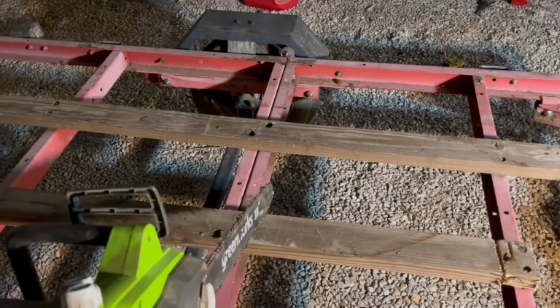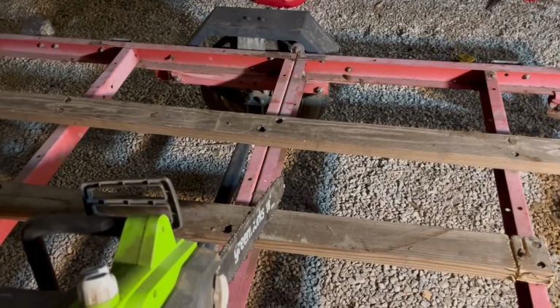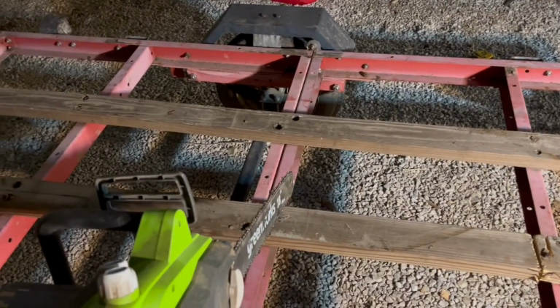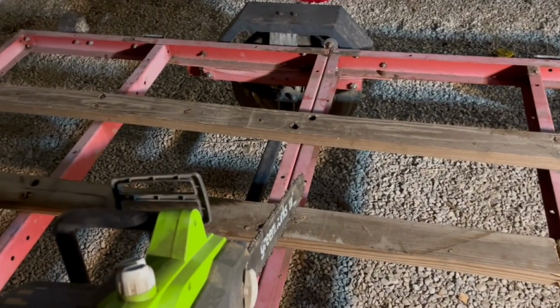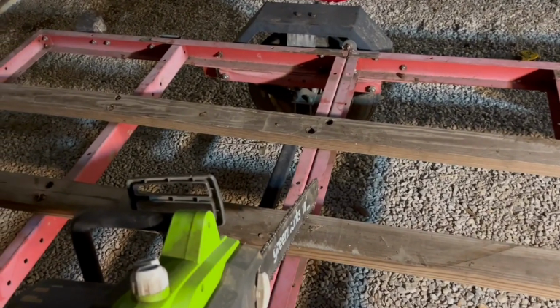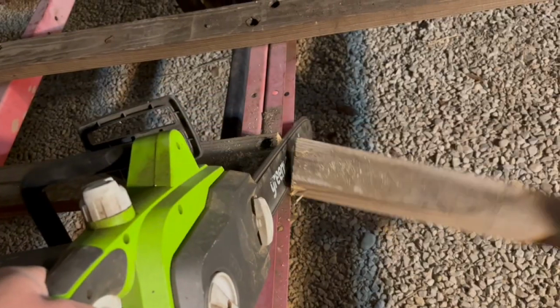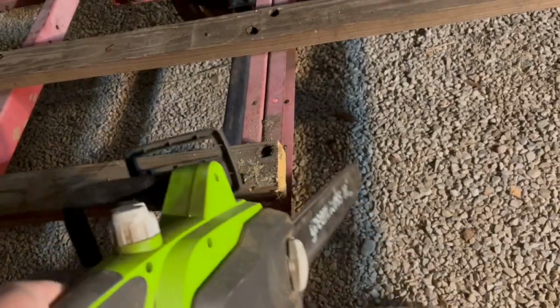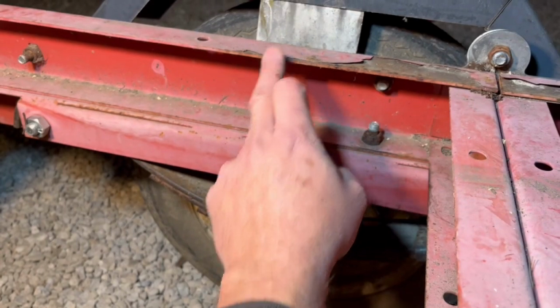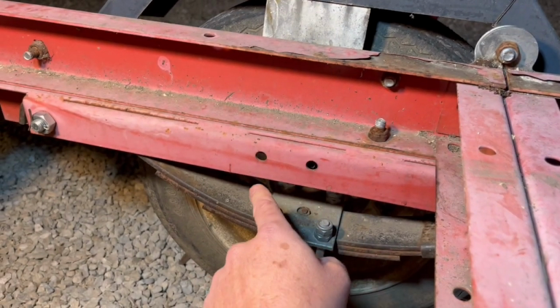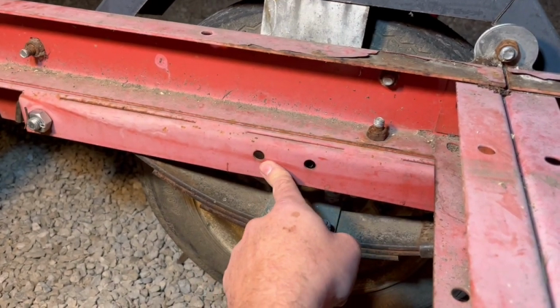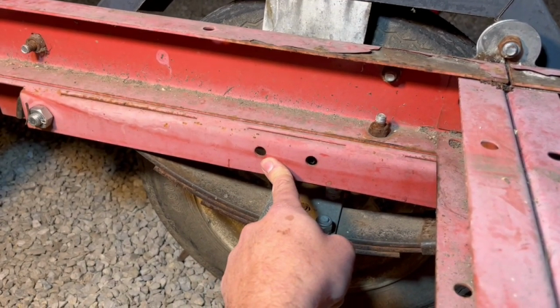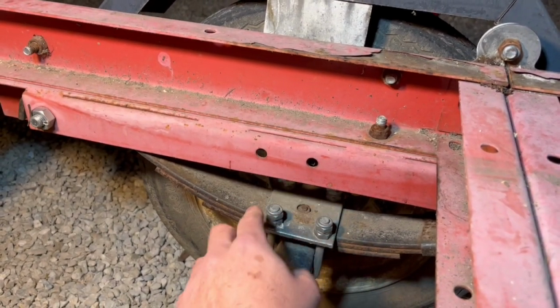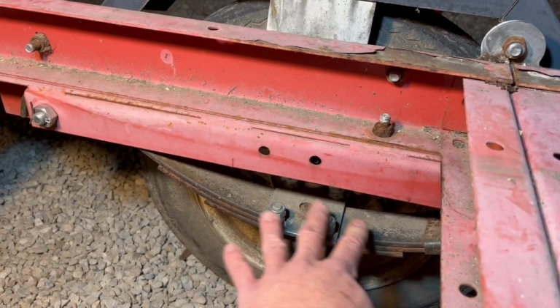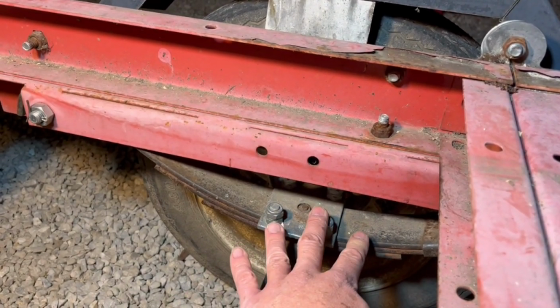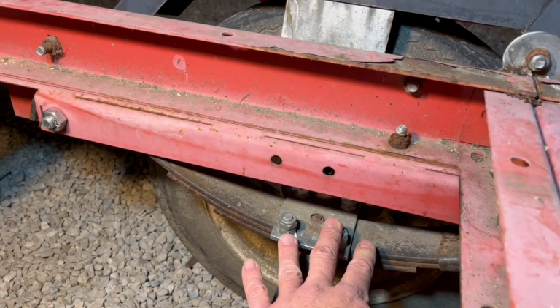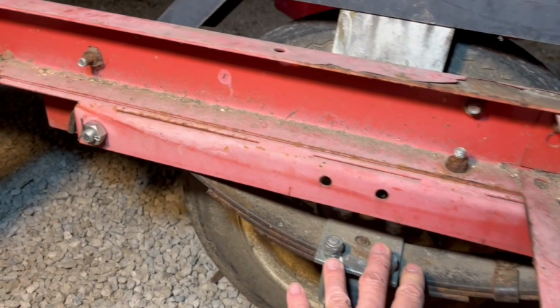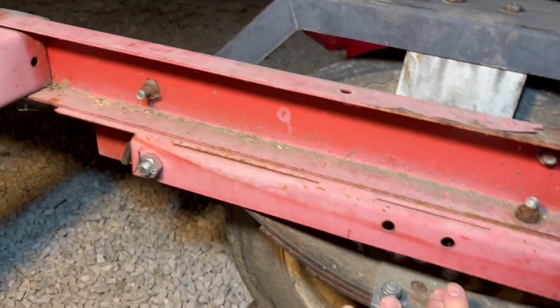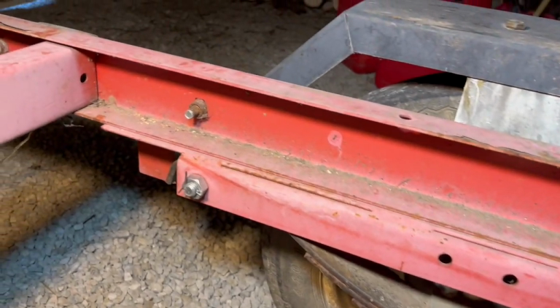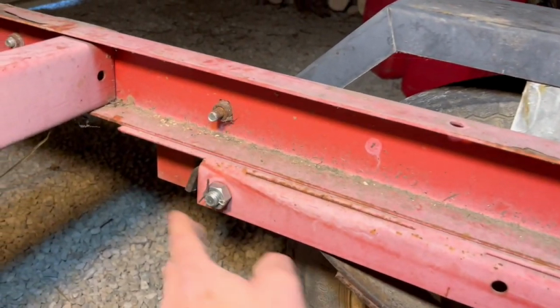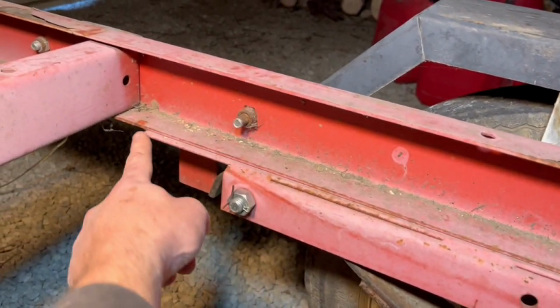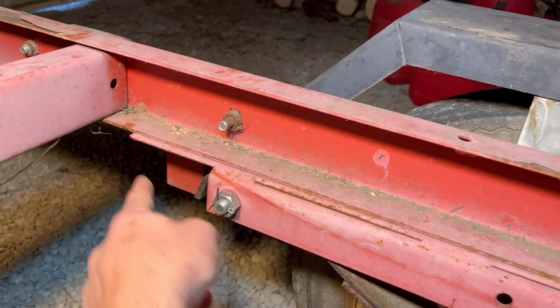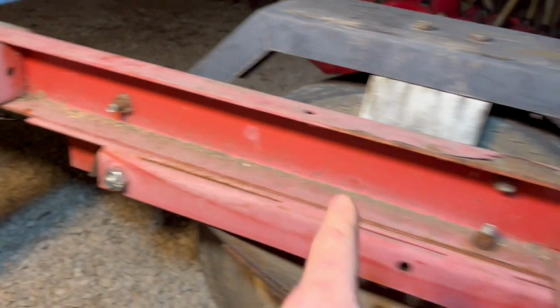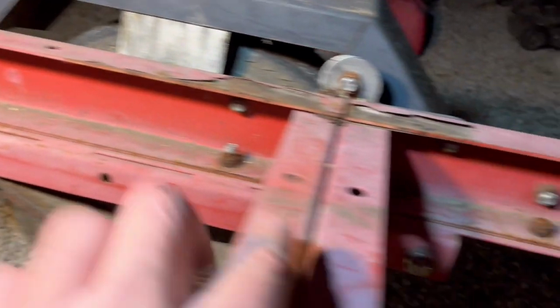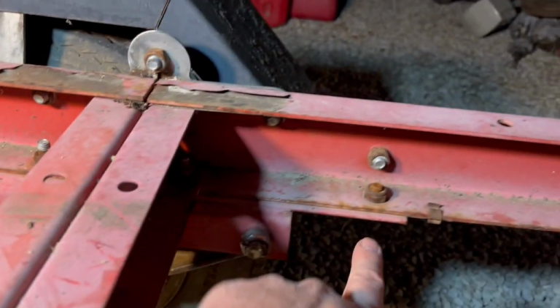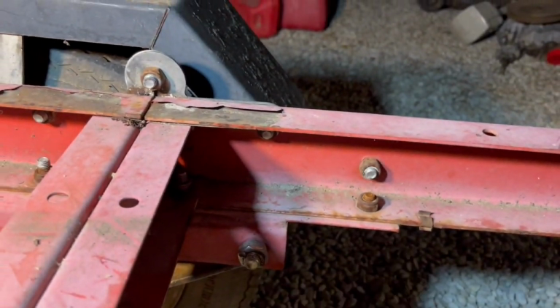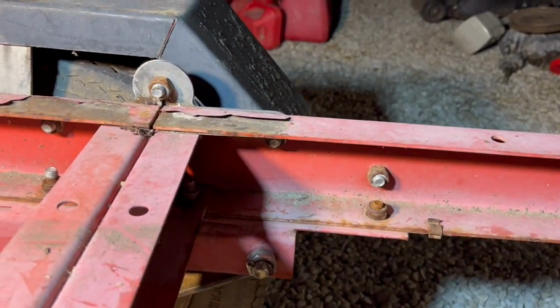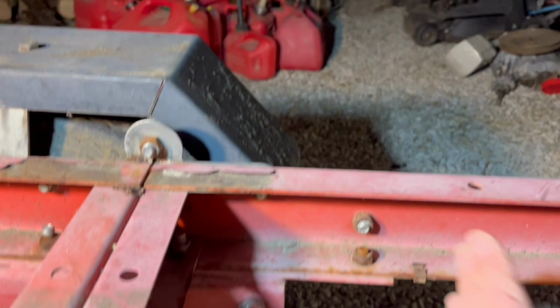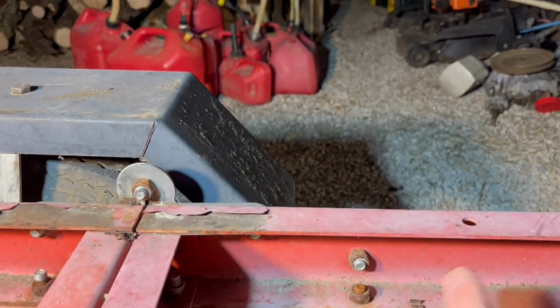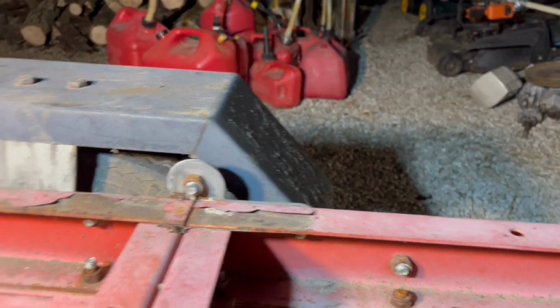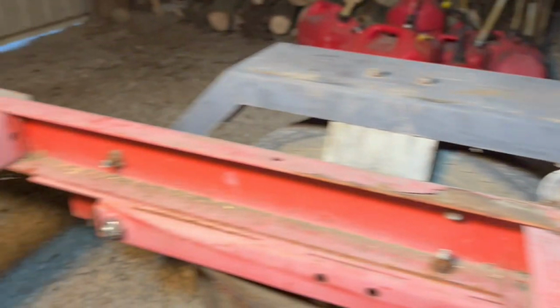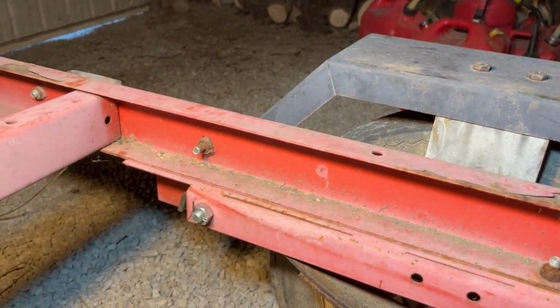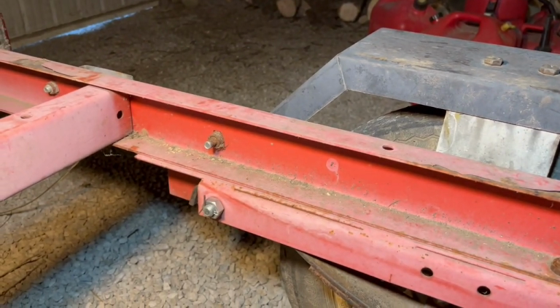We'll start by taking off the wood top. Below the frame, we have a downward-facing C-channel that holds the leaf spring, and then there's an angle iron that goes from there all the way over to here to provide strength. So I think we'll cut it on either ends of that angle iron.